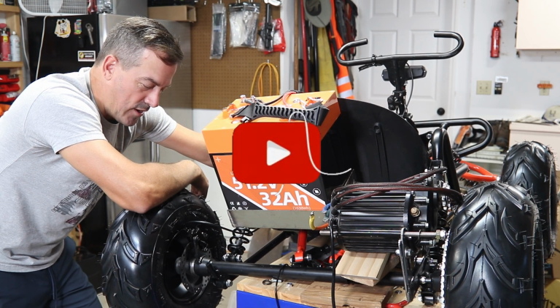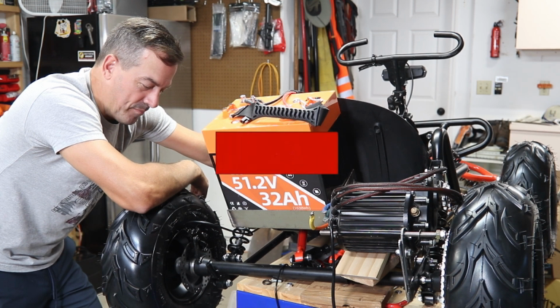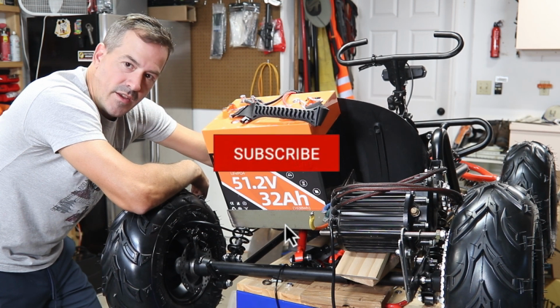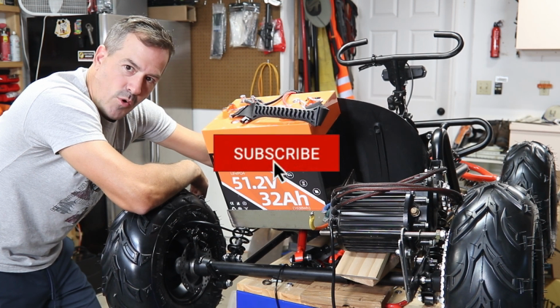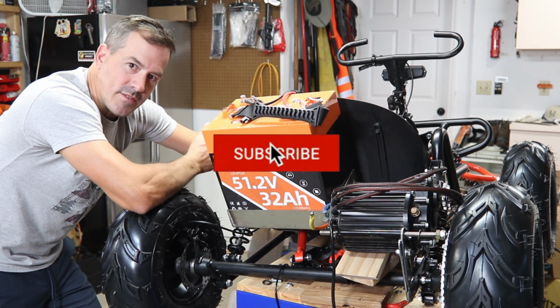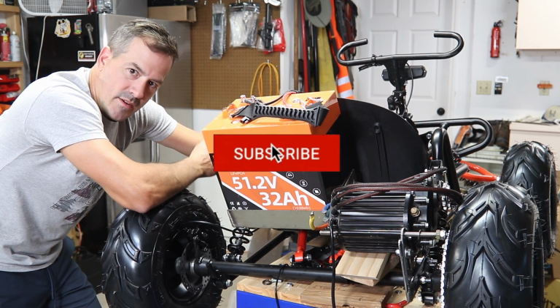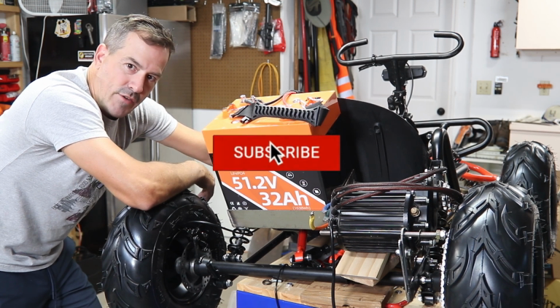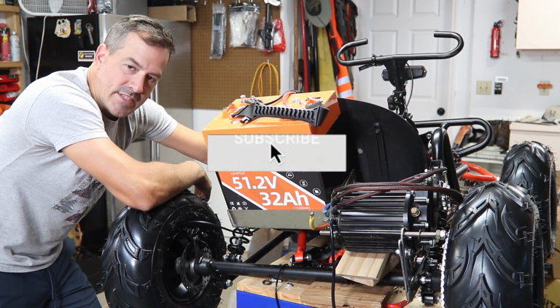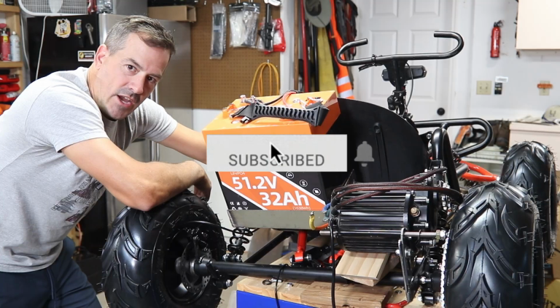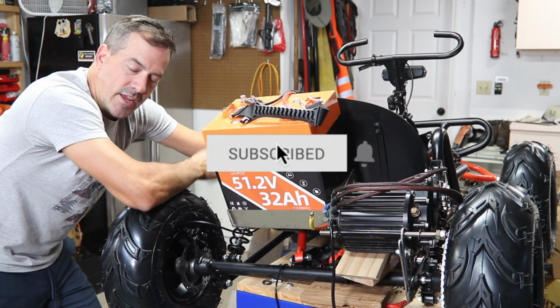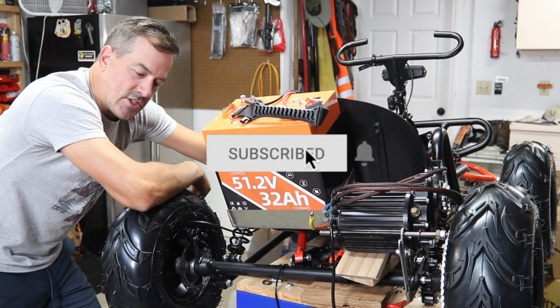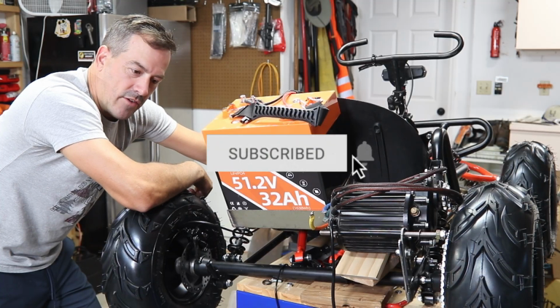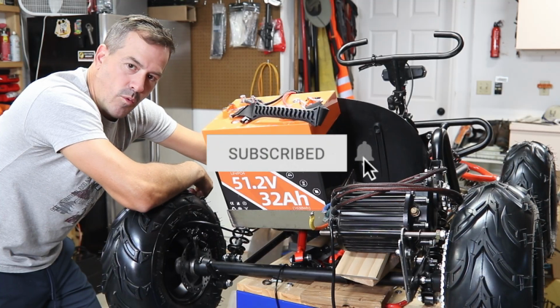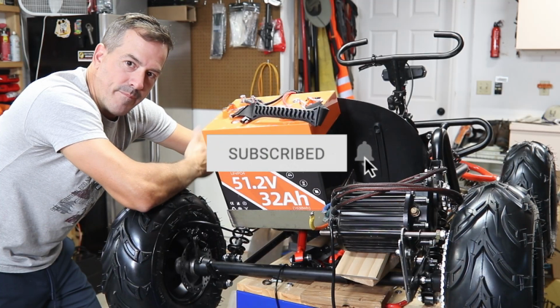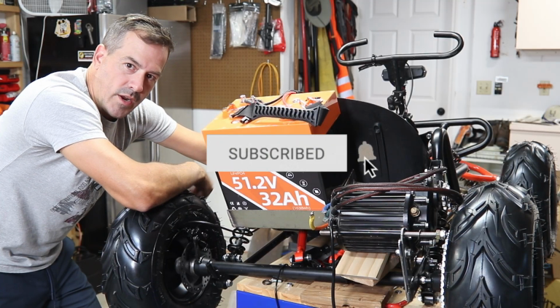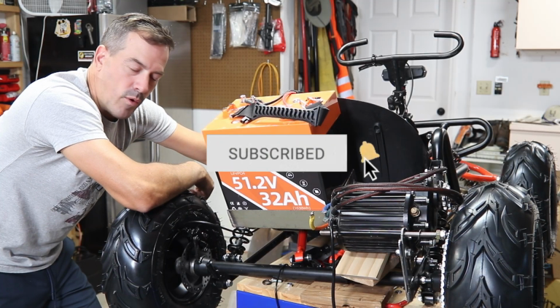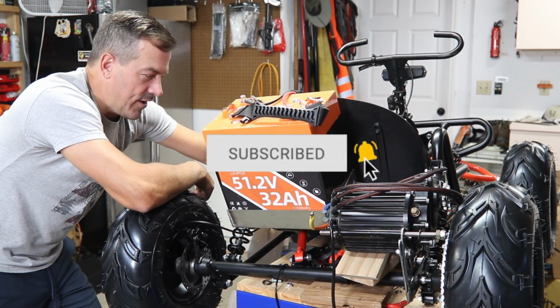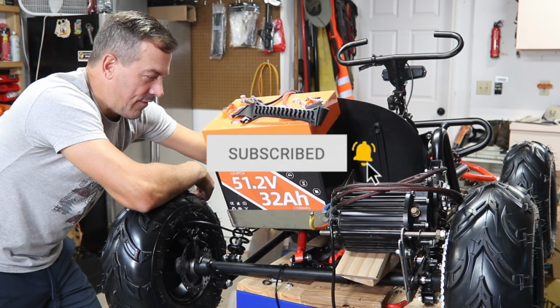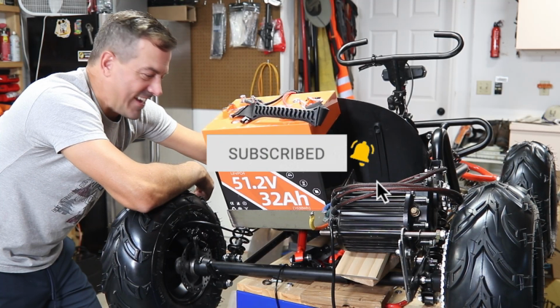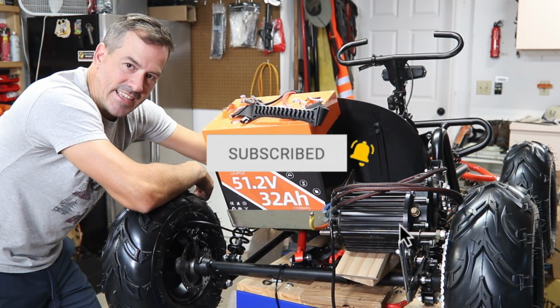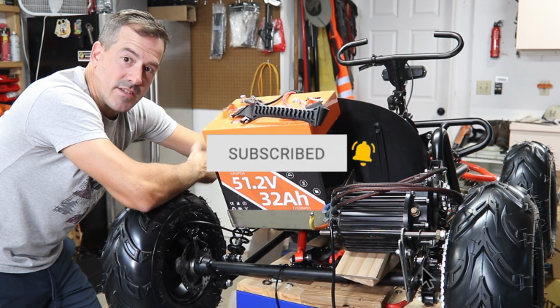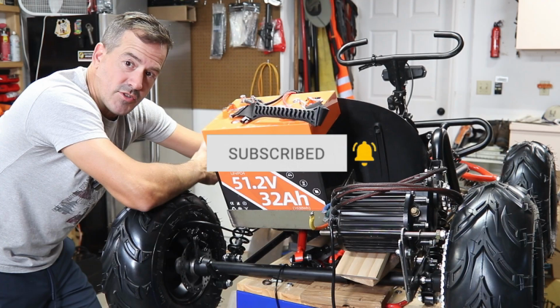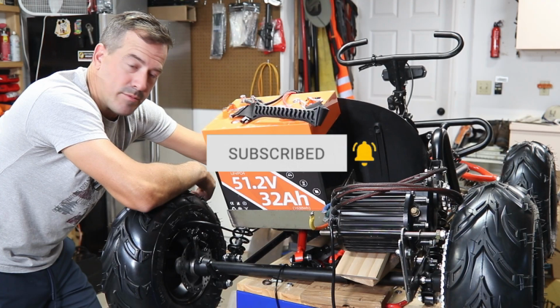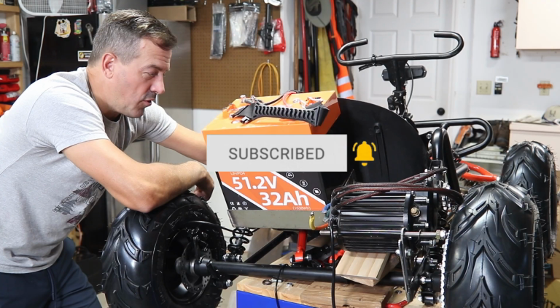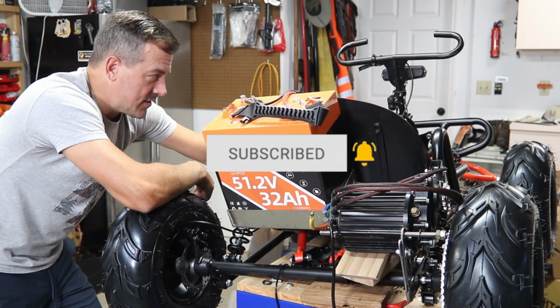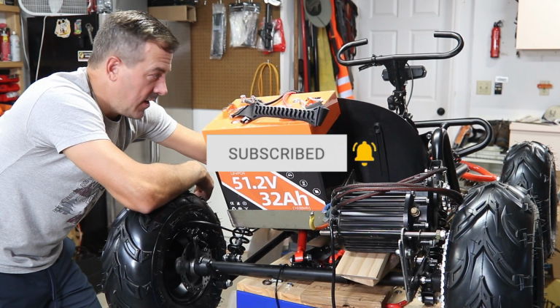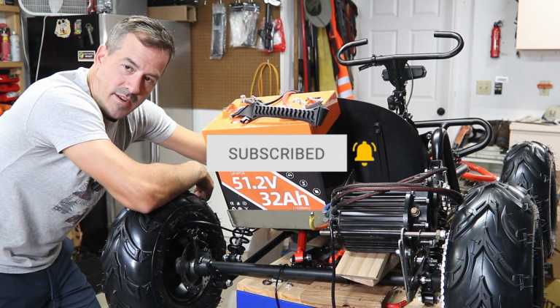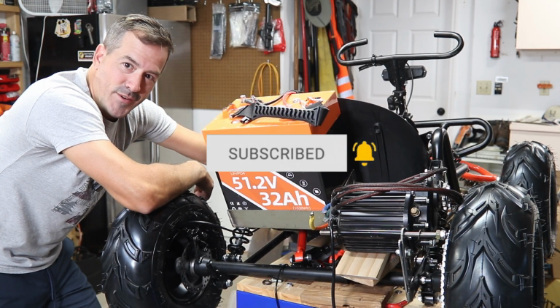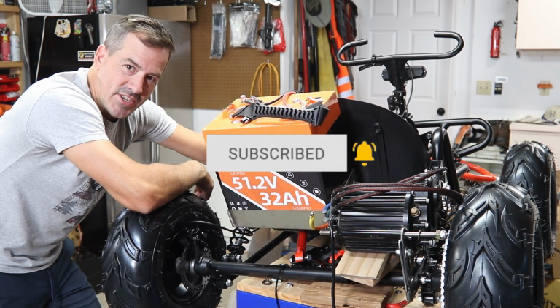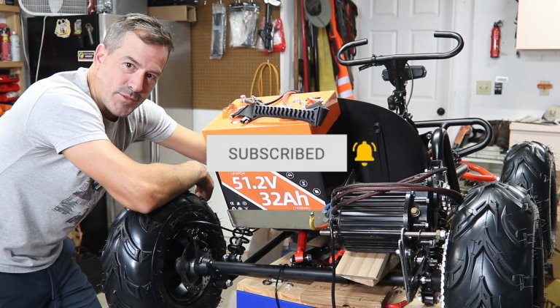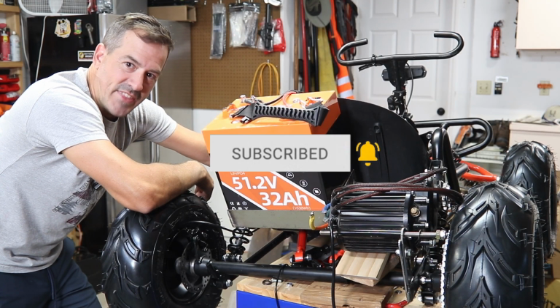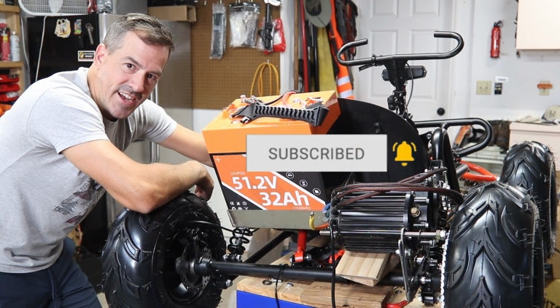If you haven't seen the other videos, check out video one. We're going to have one more video after this — subscribe so you don't miss it. We'll catch you on the next one. Thanks, guys.